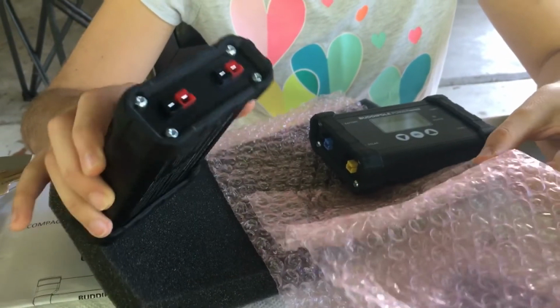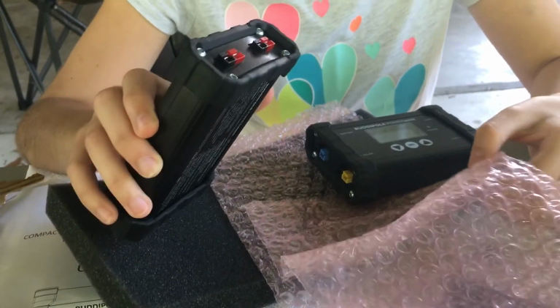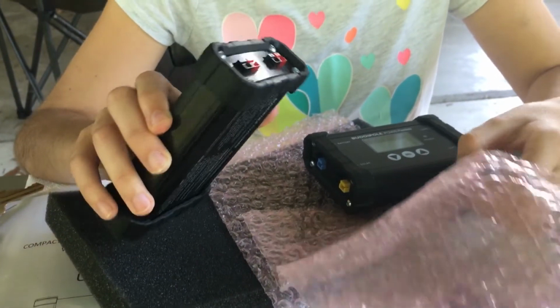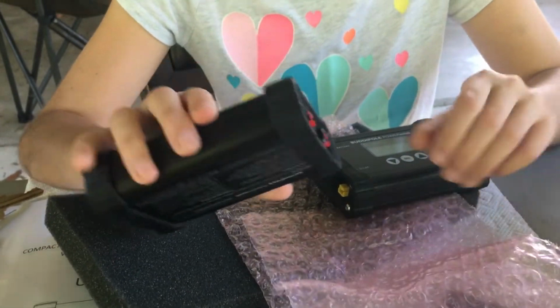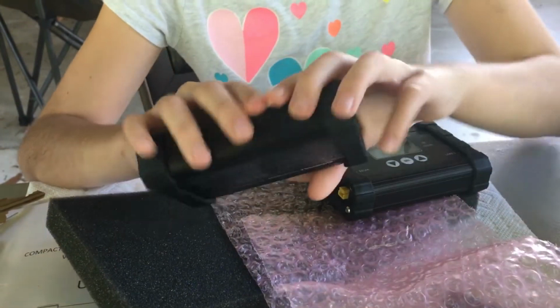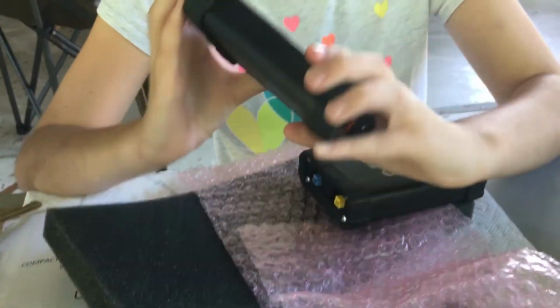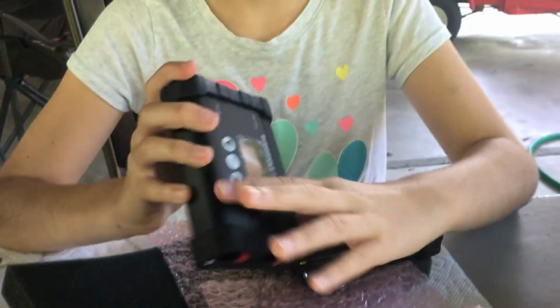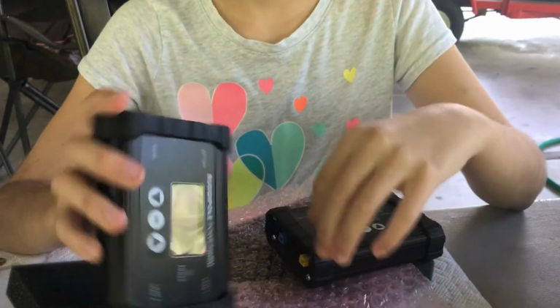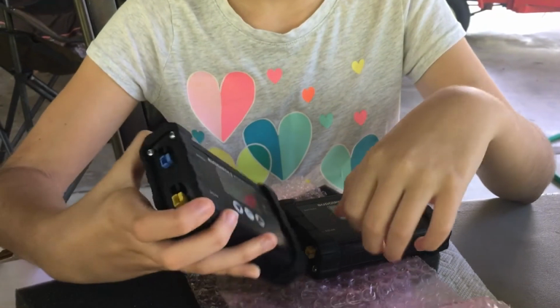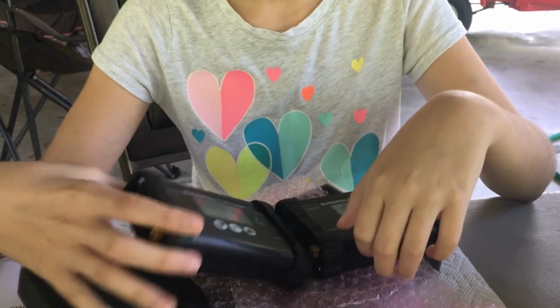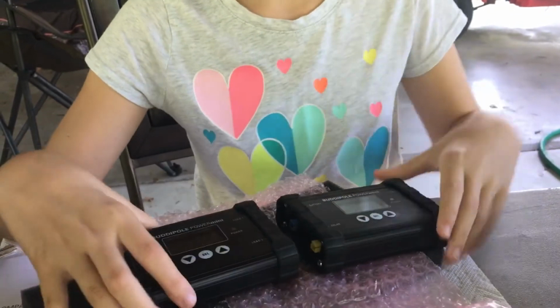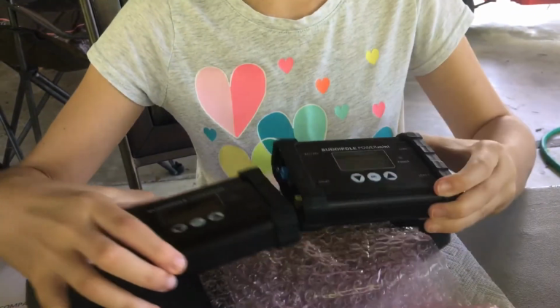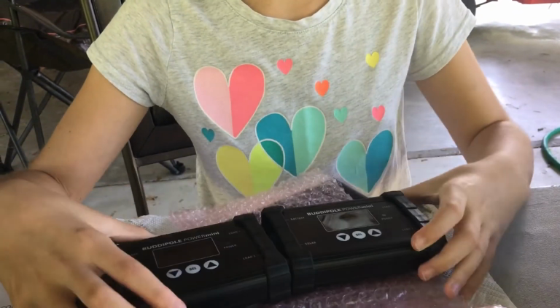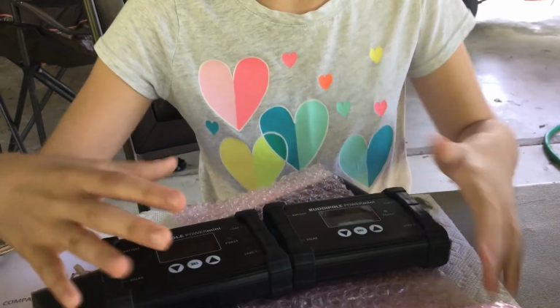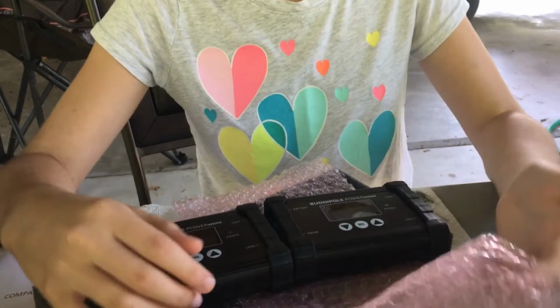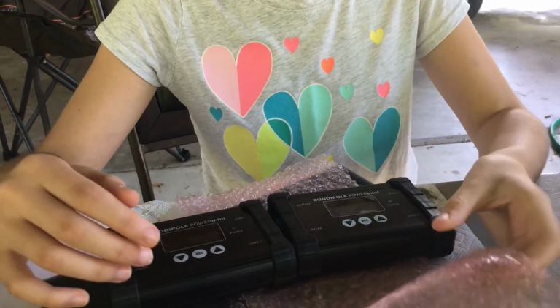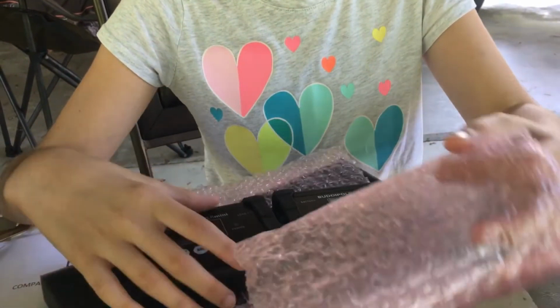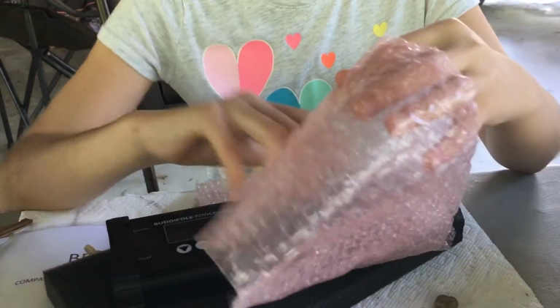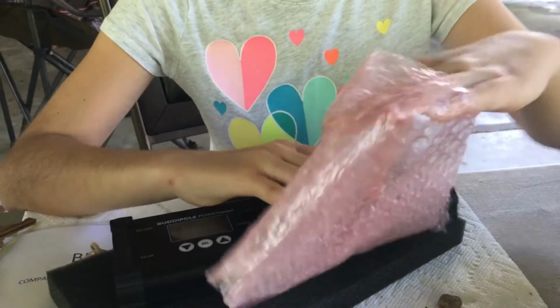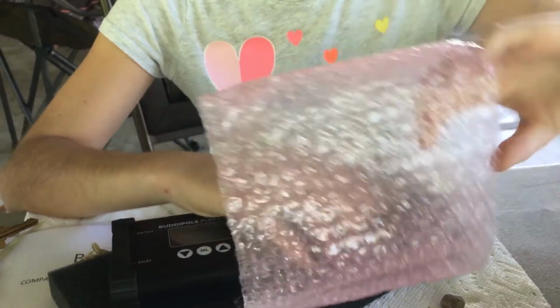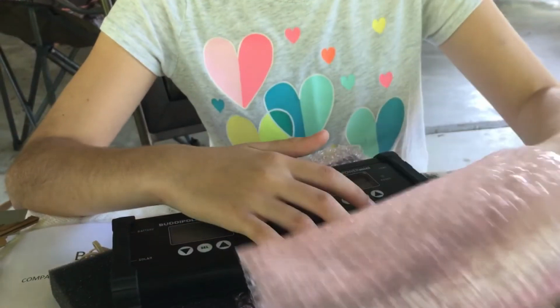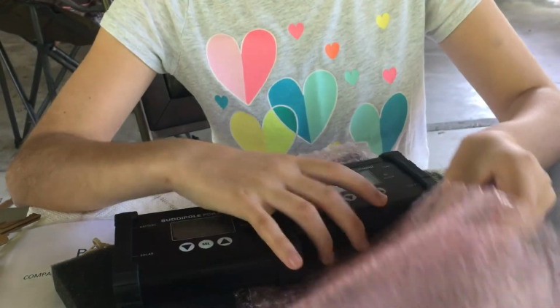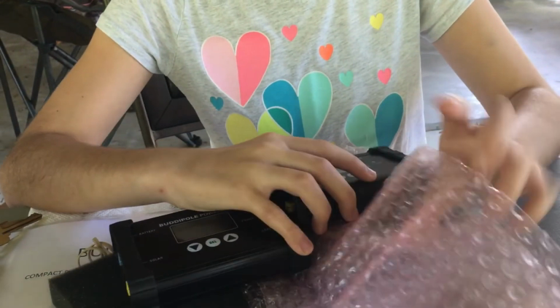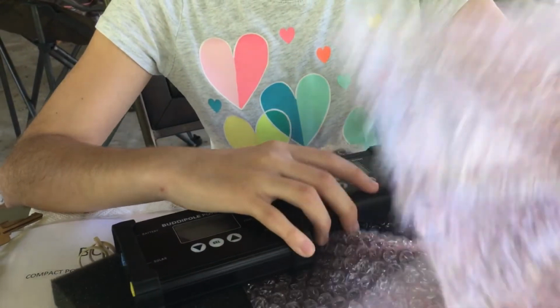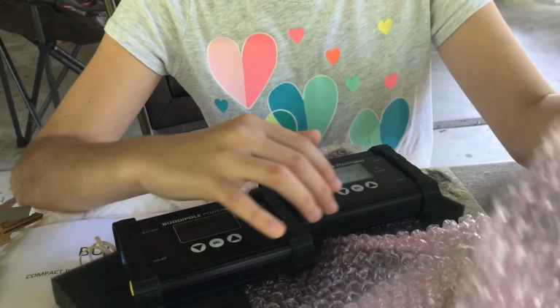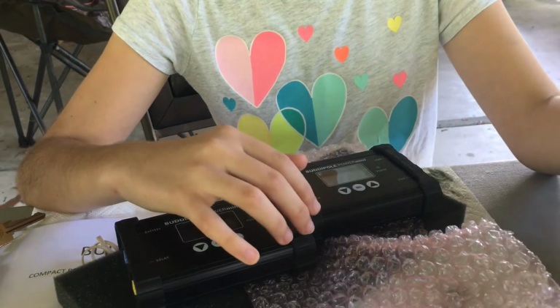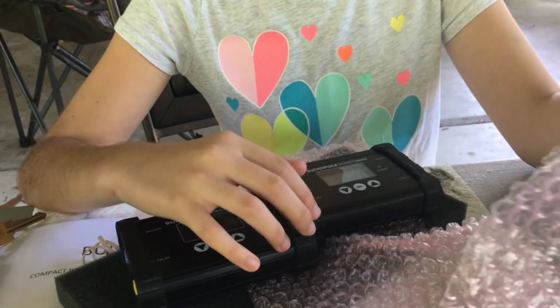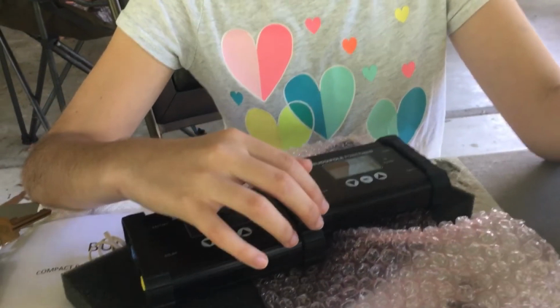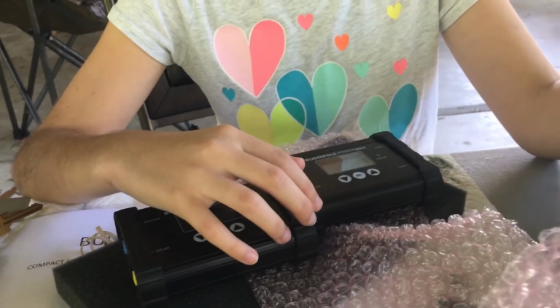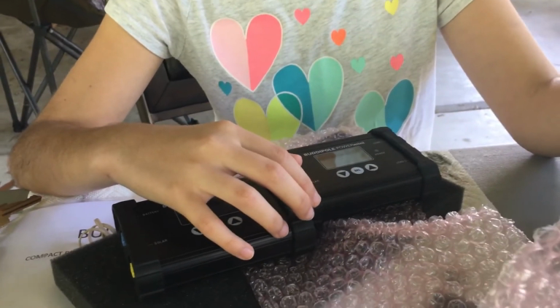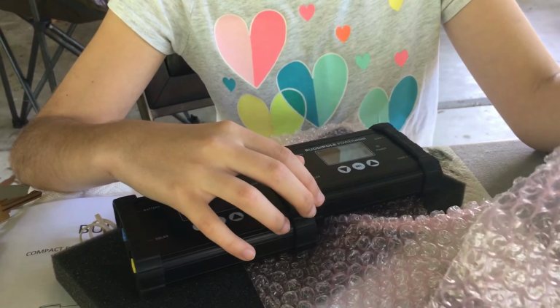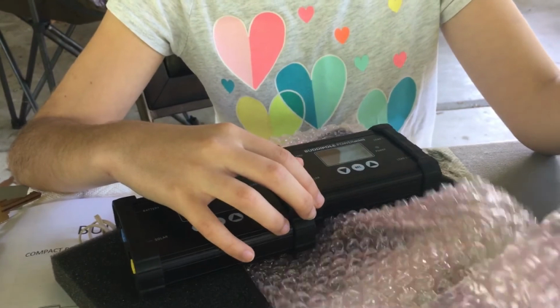The red and black ones. So we're going to be using these and we'll make some videos about how they work, and hopefully they'll look good. They're brand new from Buddy Pole — we saw them at Hamvention for the first time.